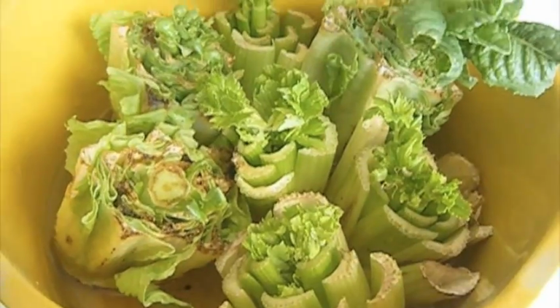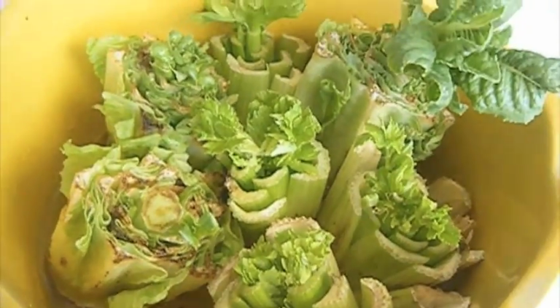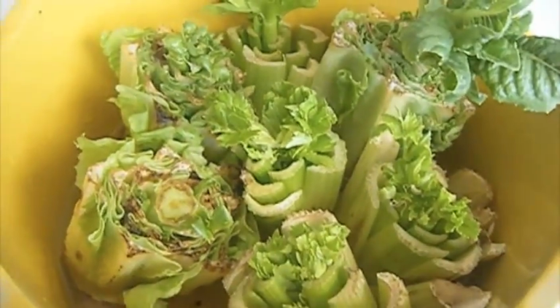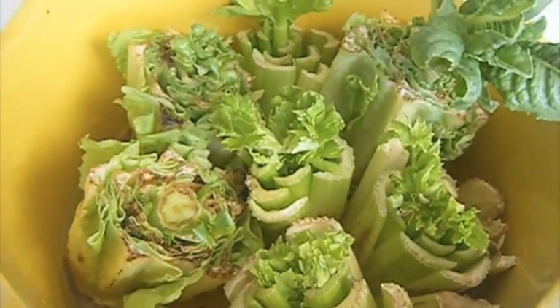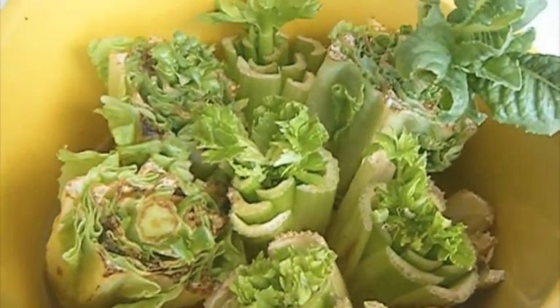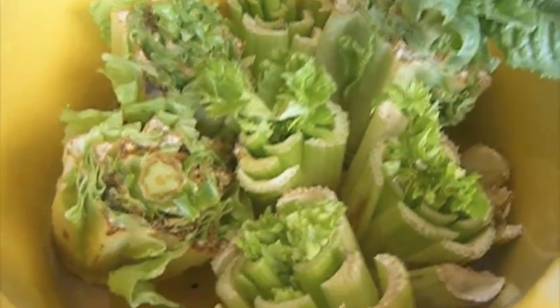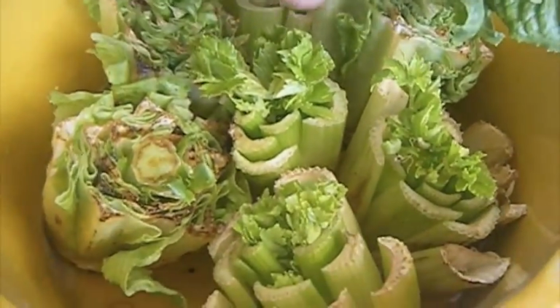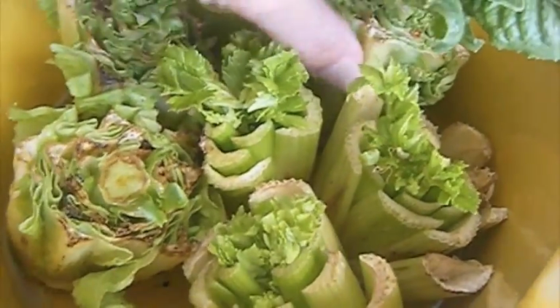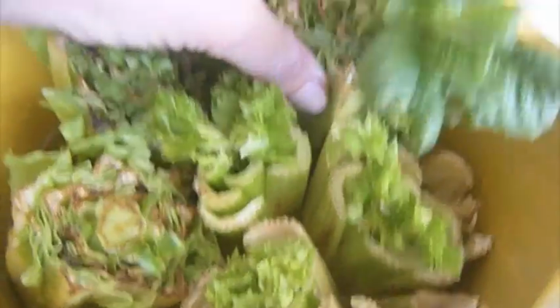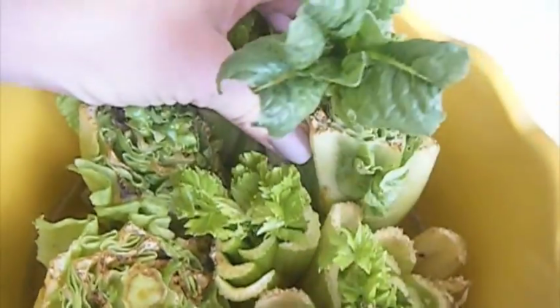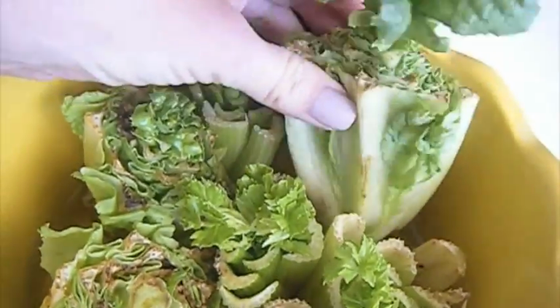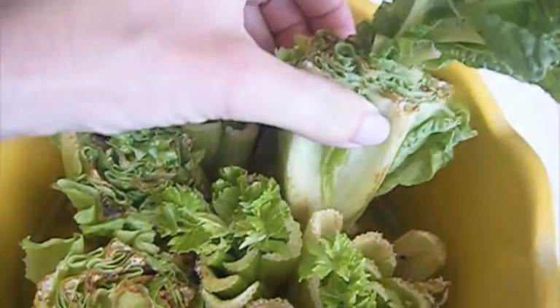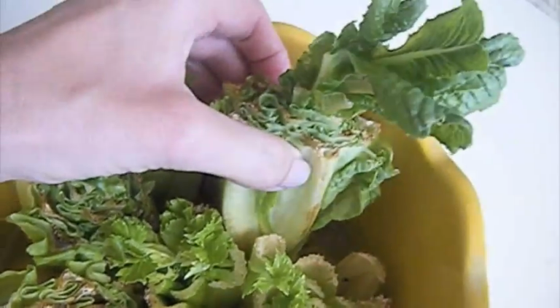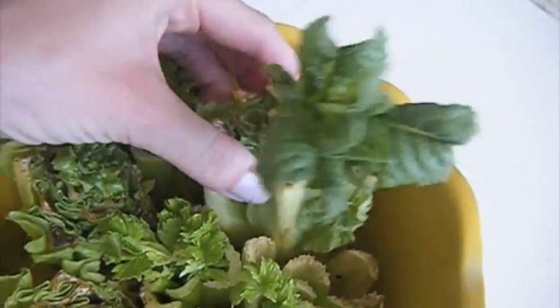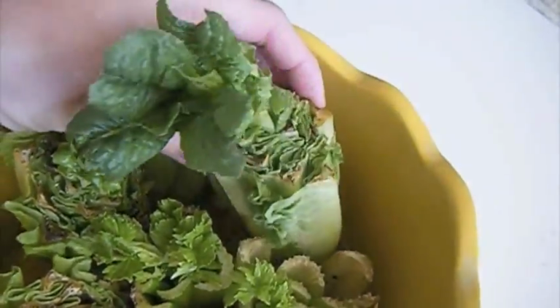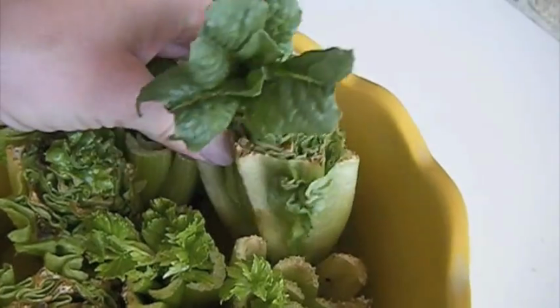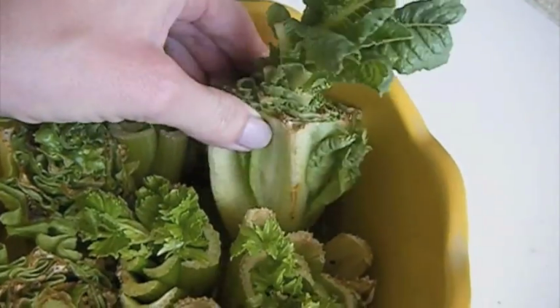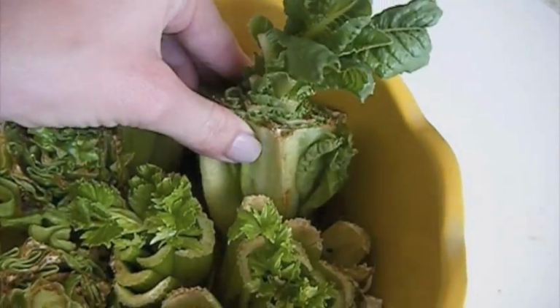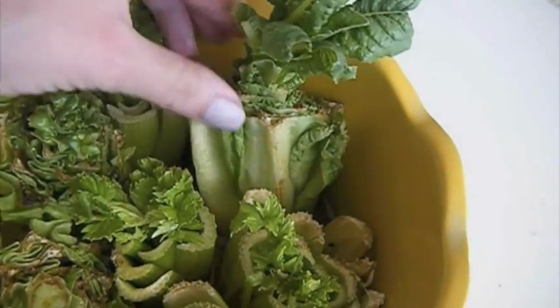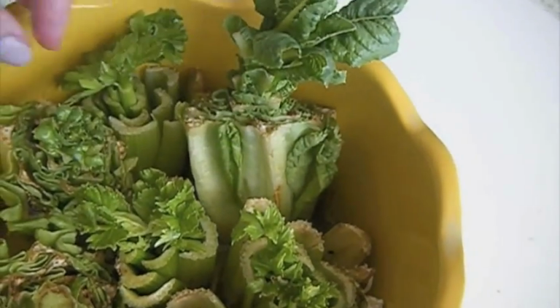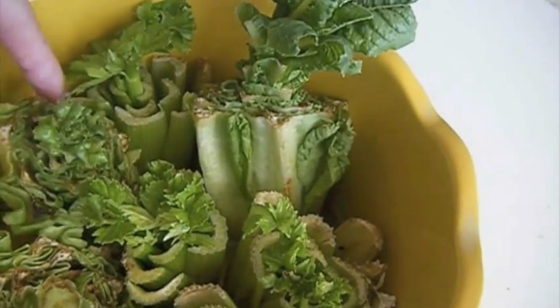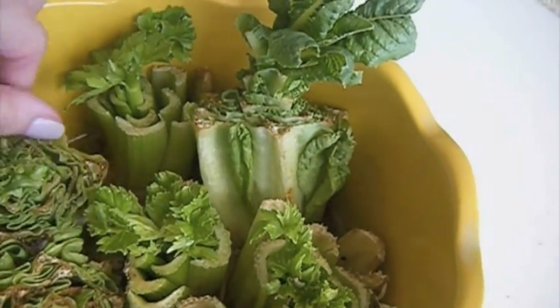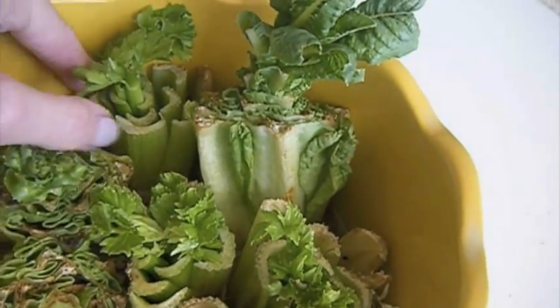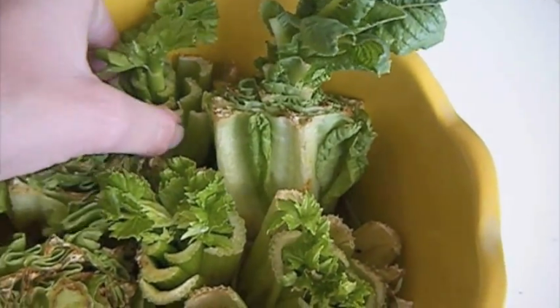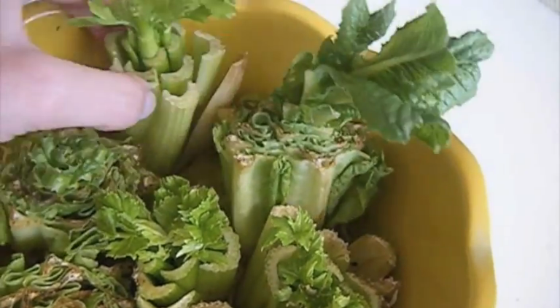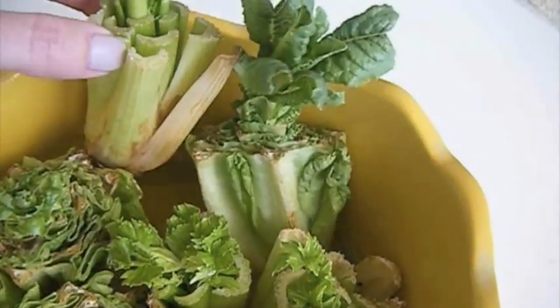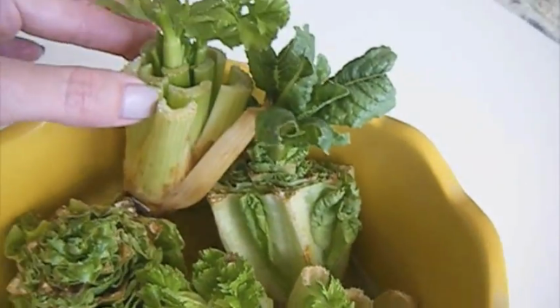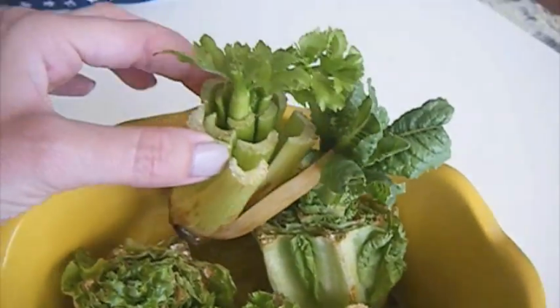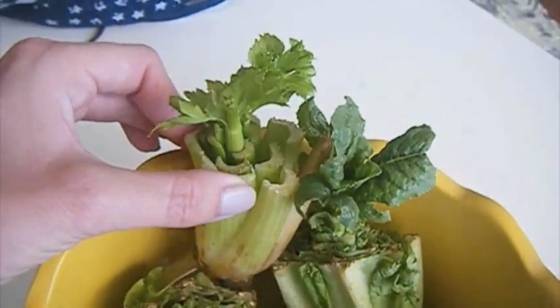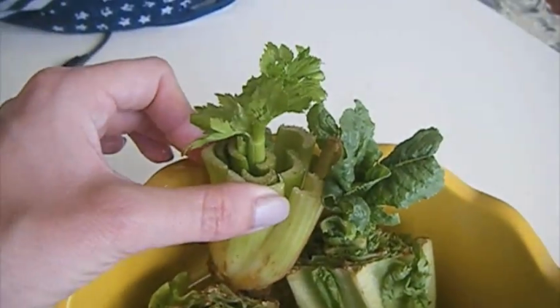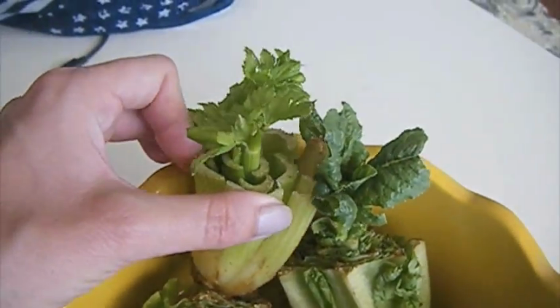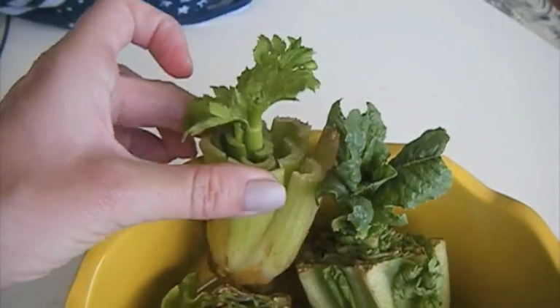After only five days, look at what I have. I'm just so happy with that — one of them is just giant. I'm so happy with it, guys. I thought I must share it with everyone.